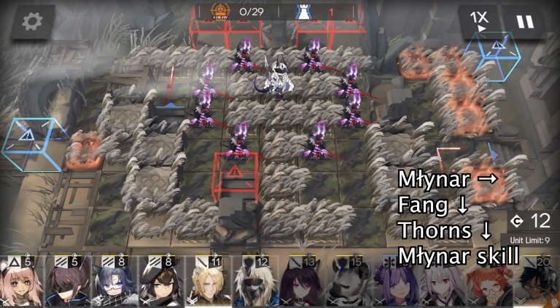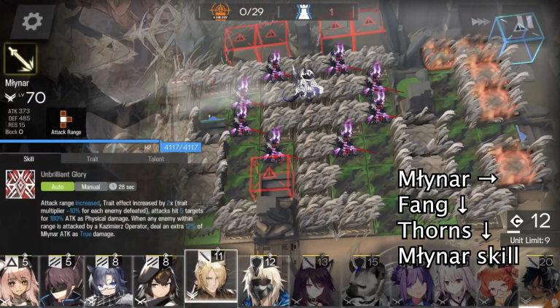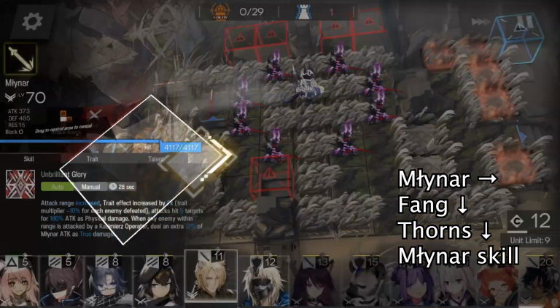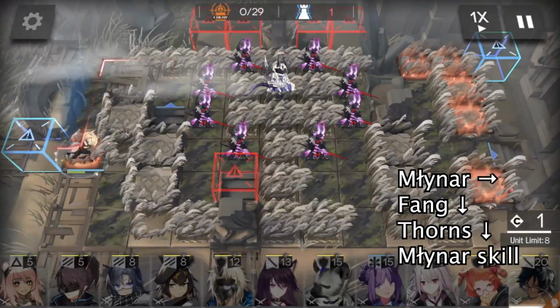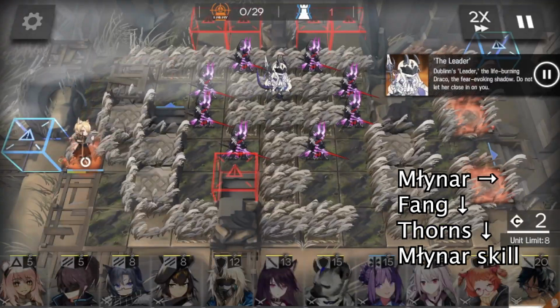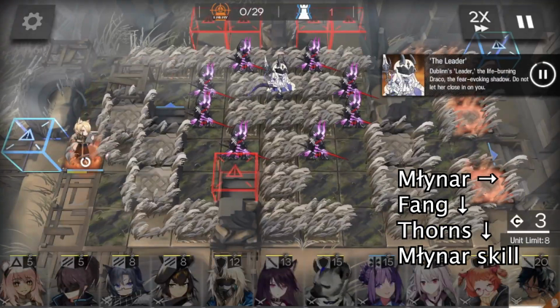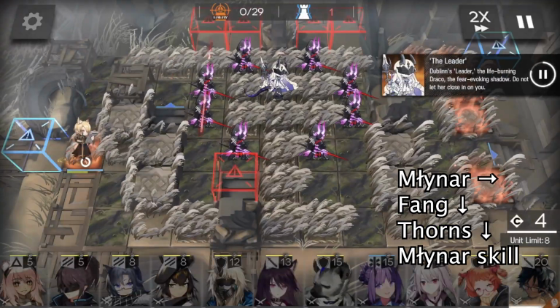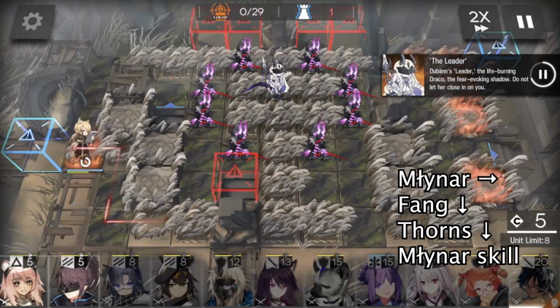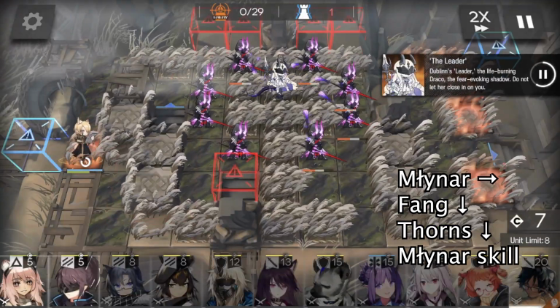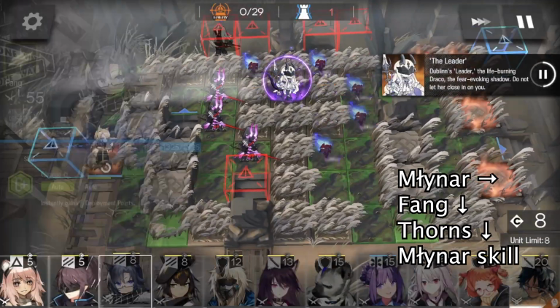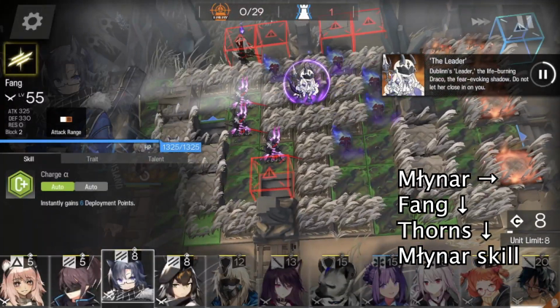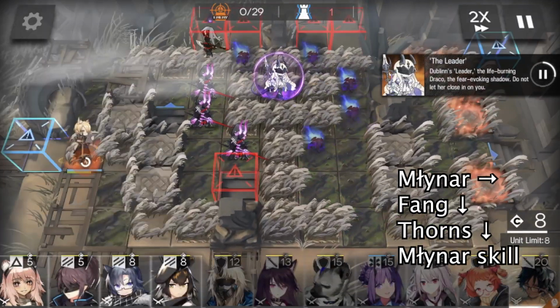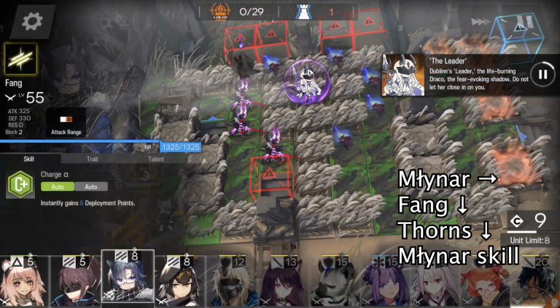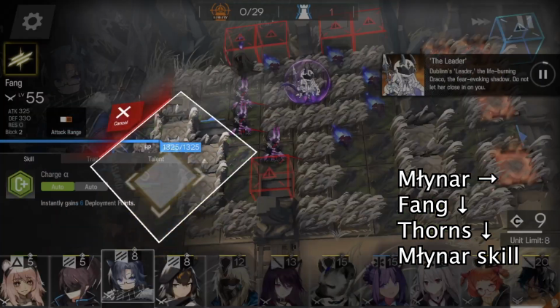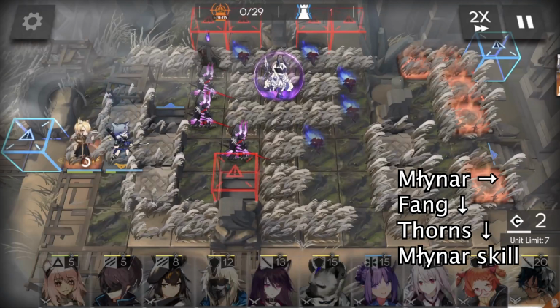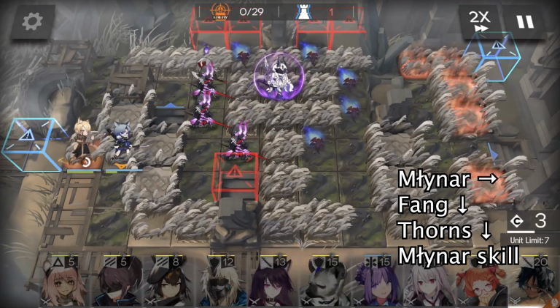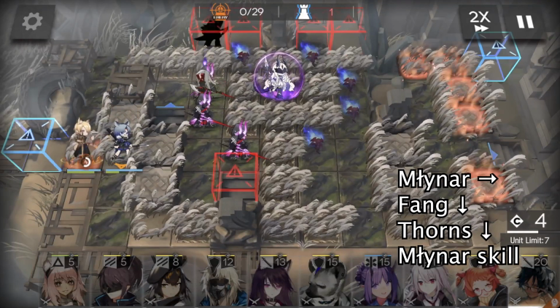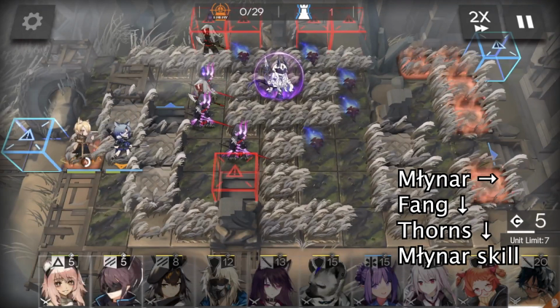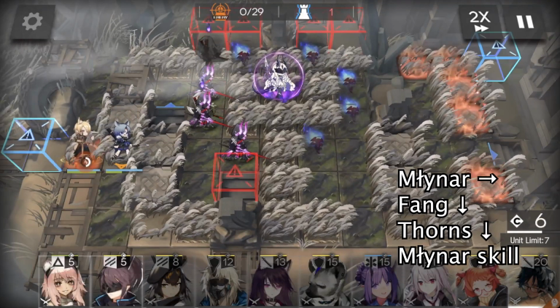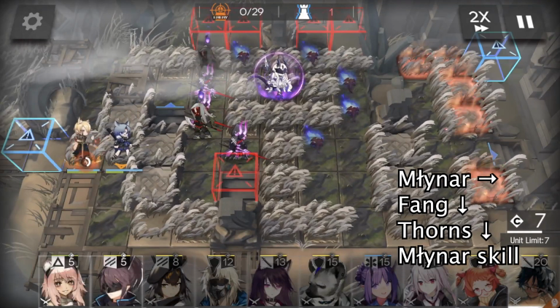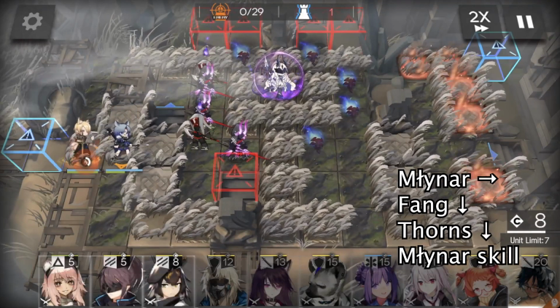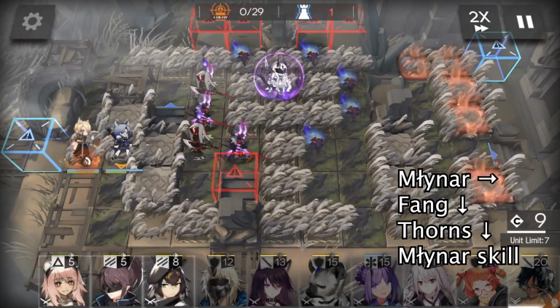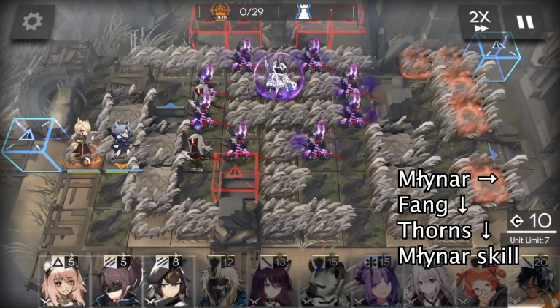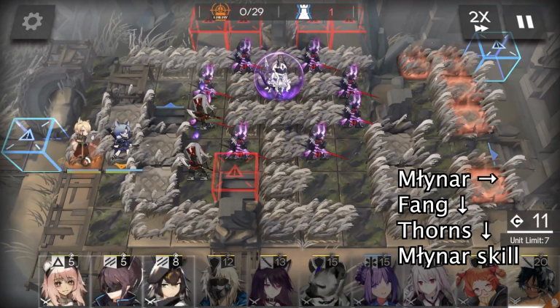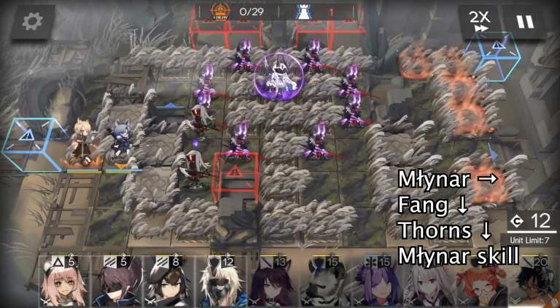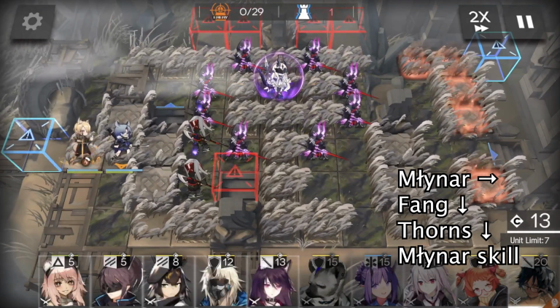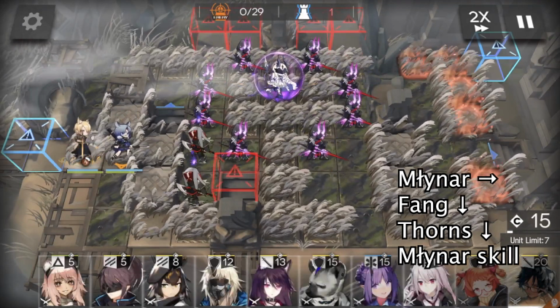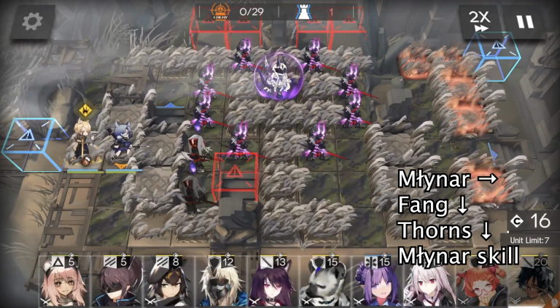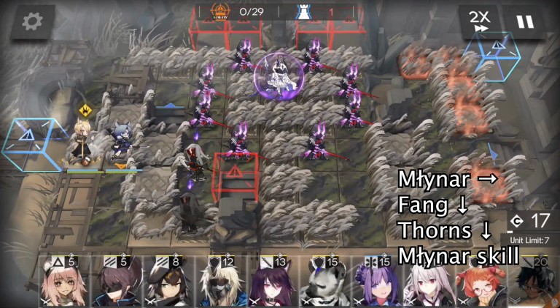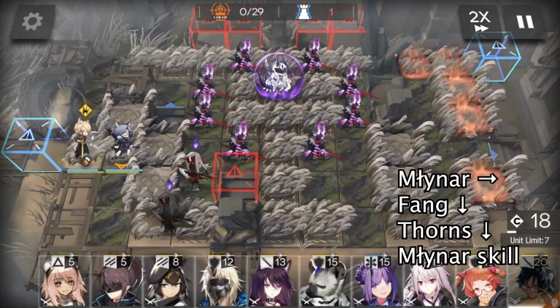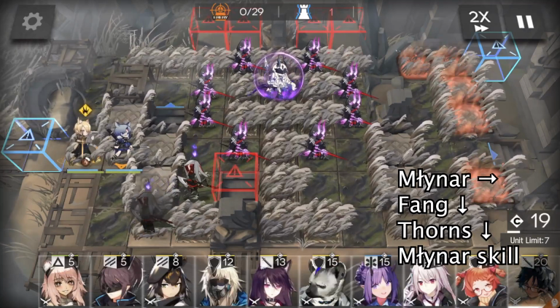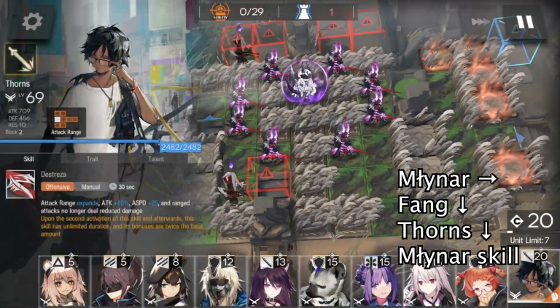First, we deploy Miner facing right, Fang facing down, and wait until we have enough DP. We then deploy Thorns facing down, and activate Miner's skill.